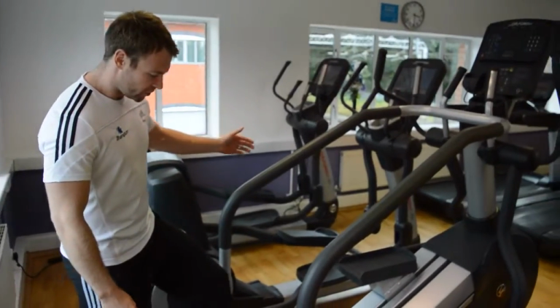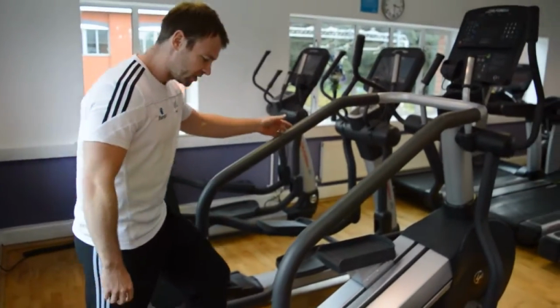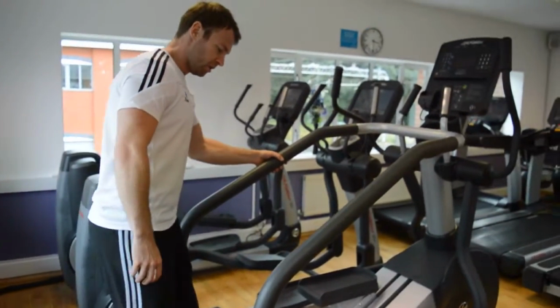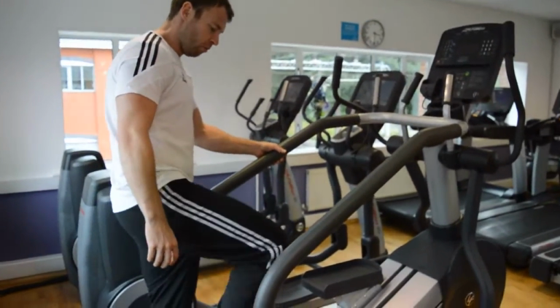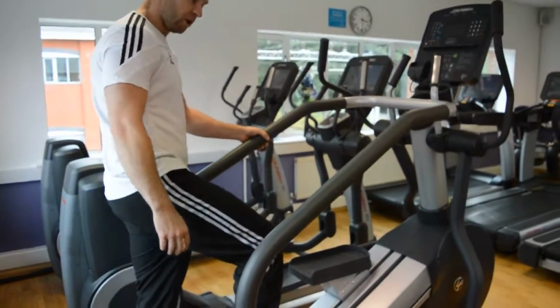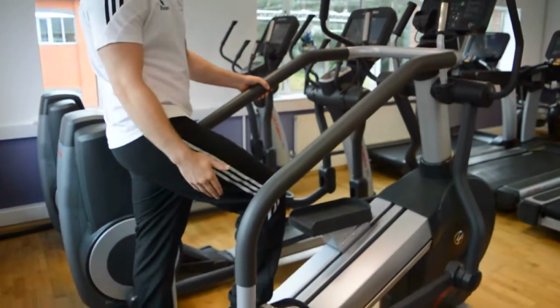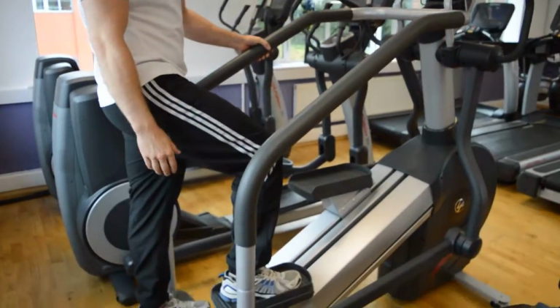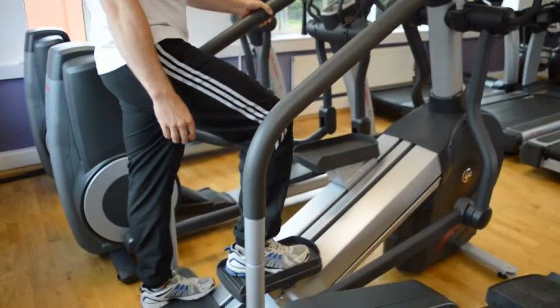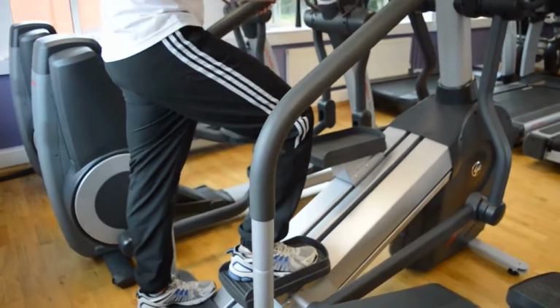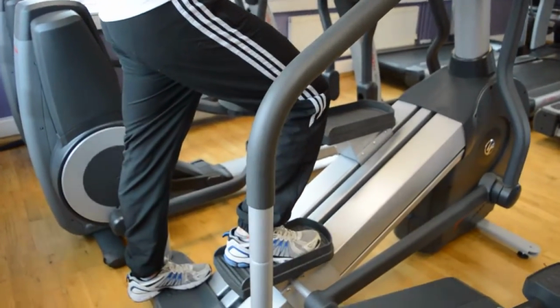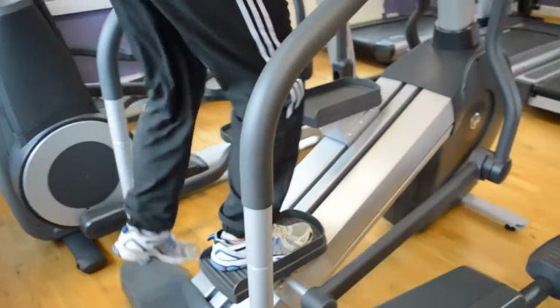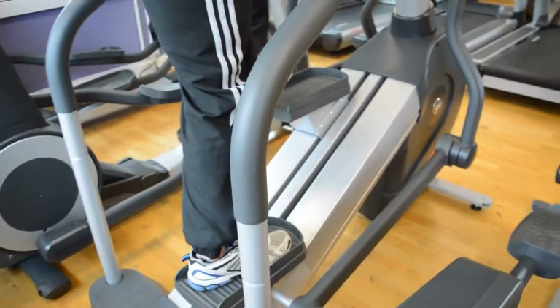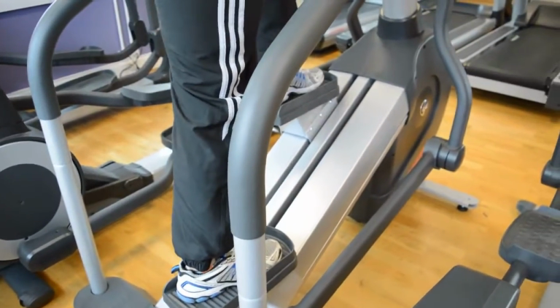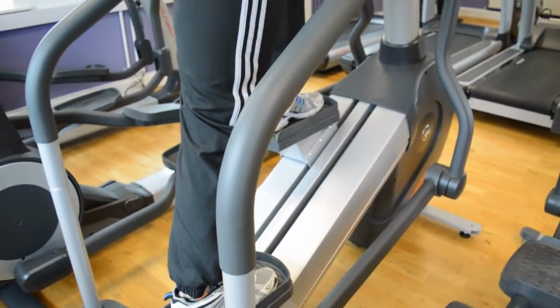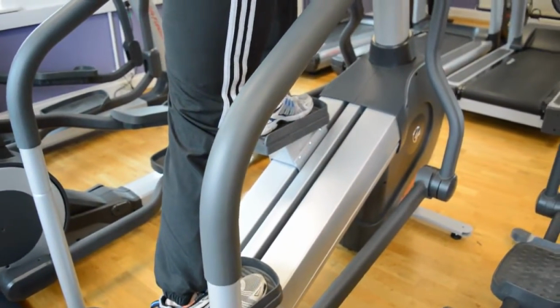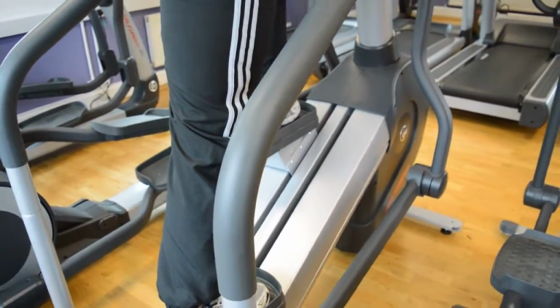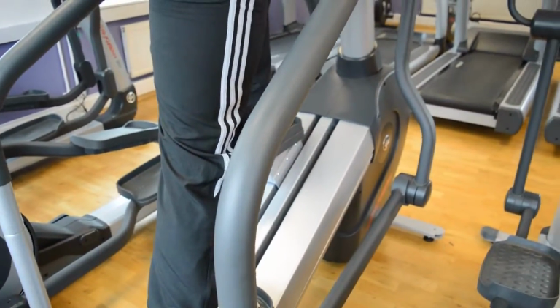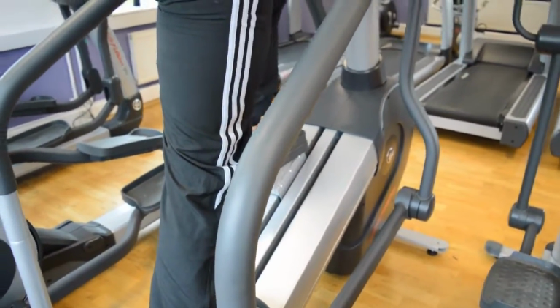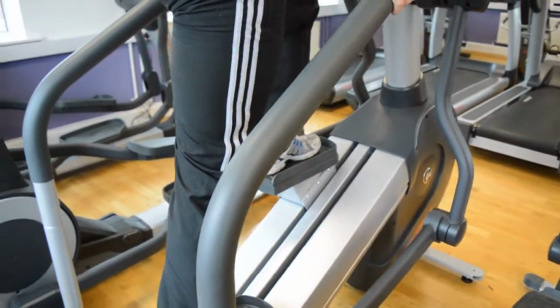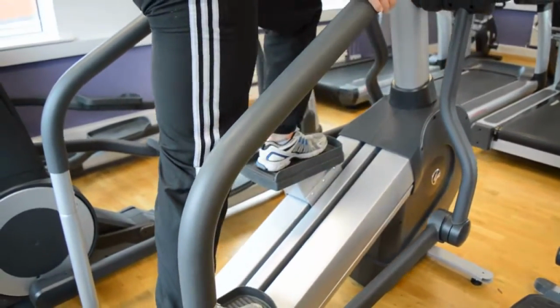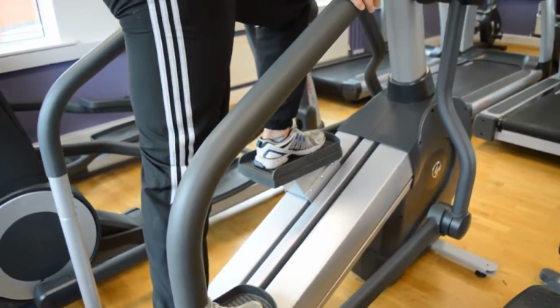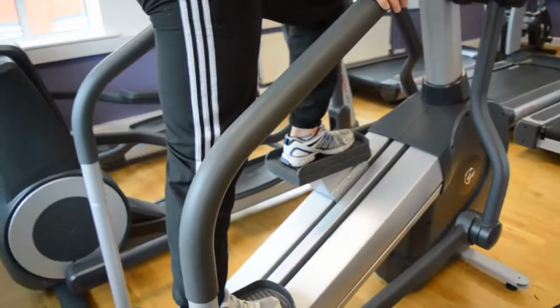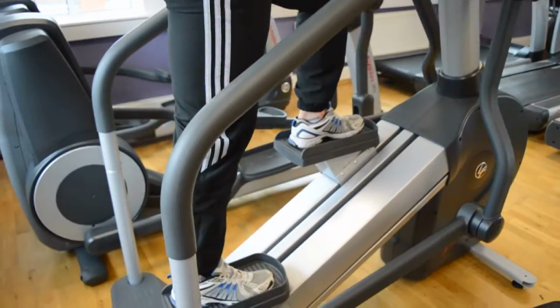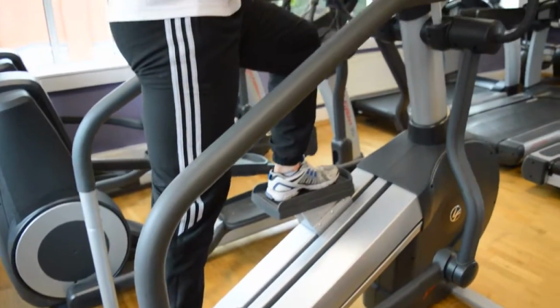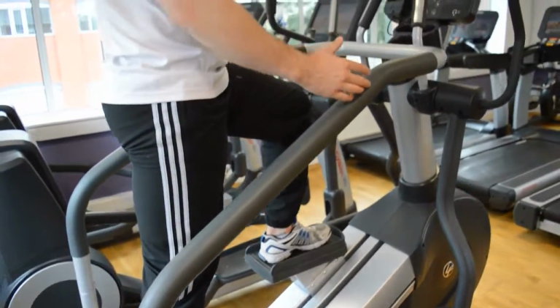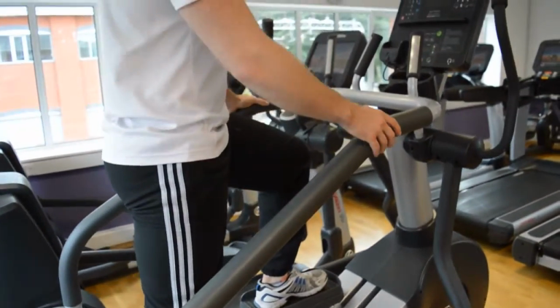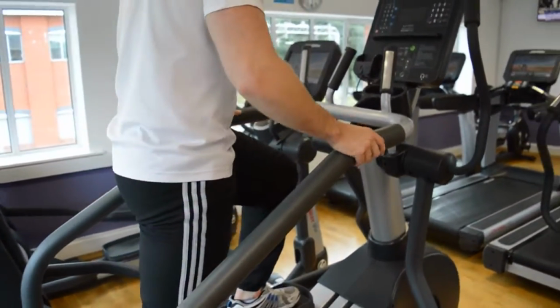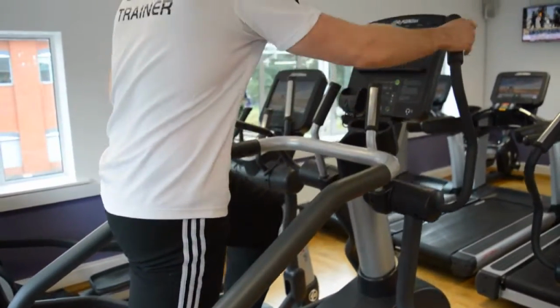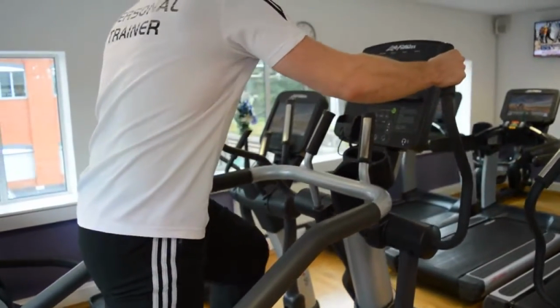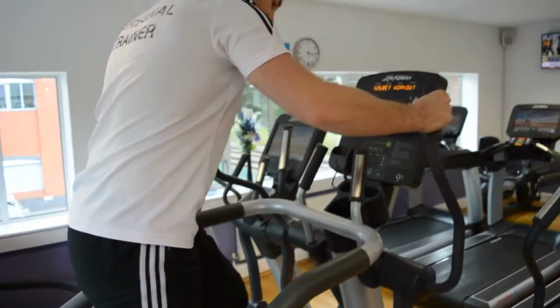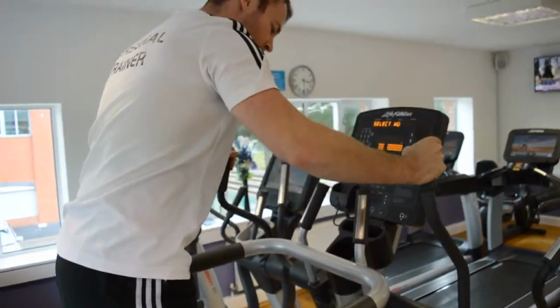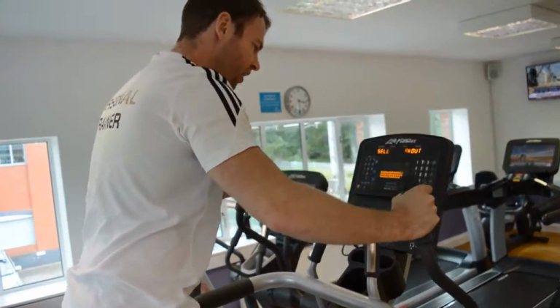The first thing you need to do is pop one foot onto the pad that's at the bottom, then put the other foot in place. All of these machines are self-powered, so we do have to get them moving slightly.